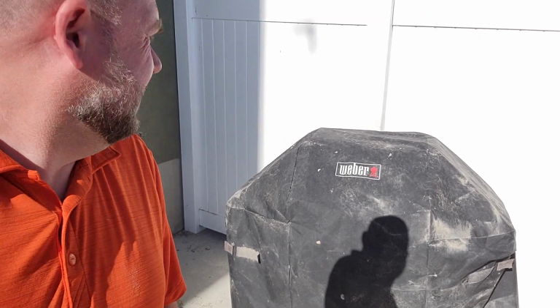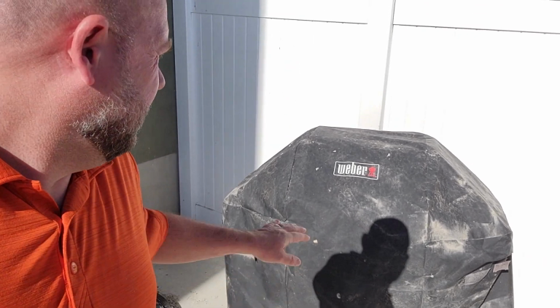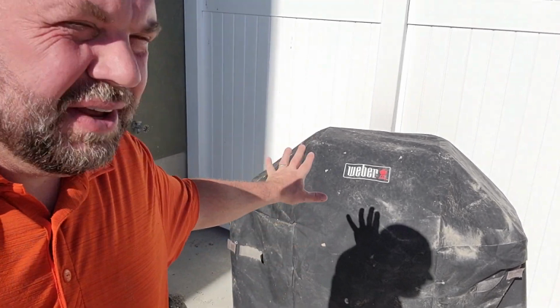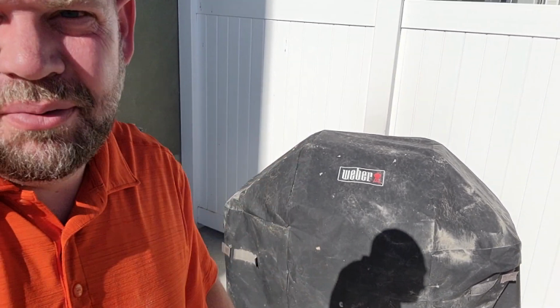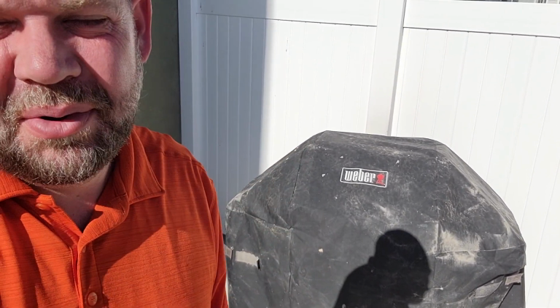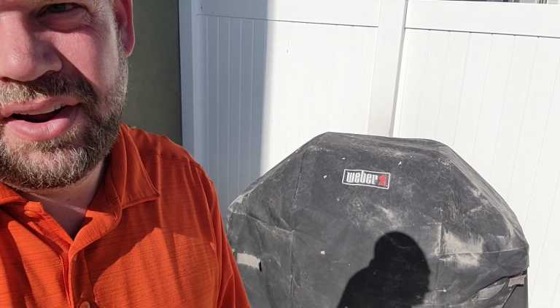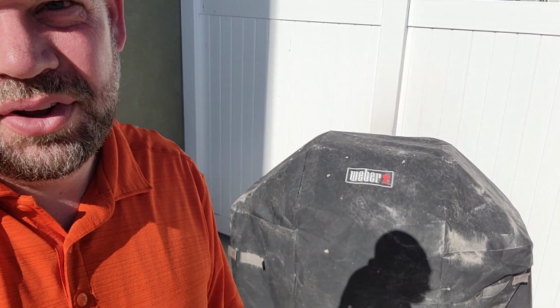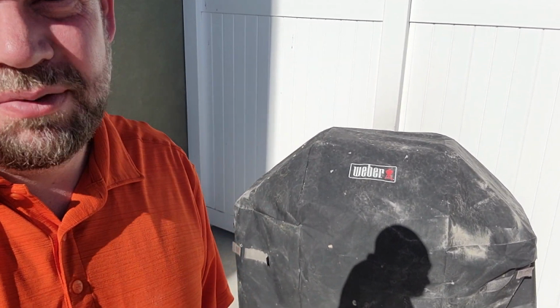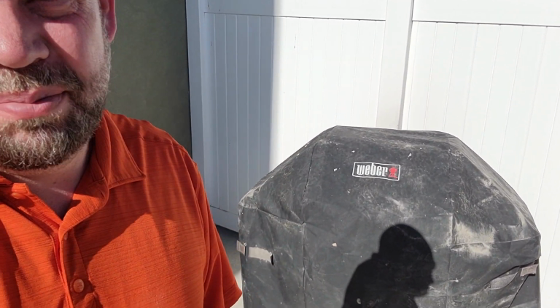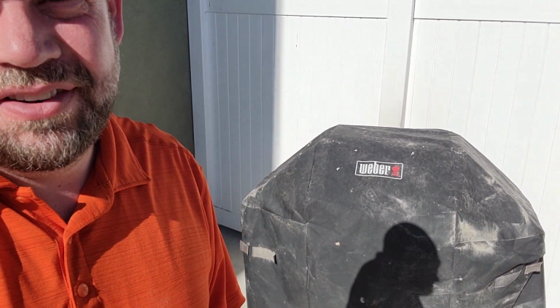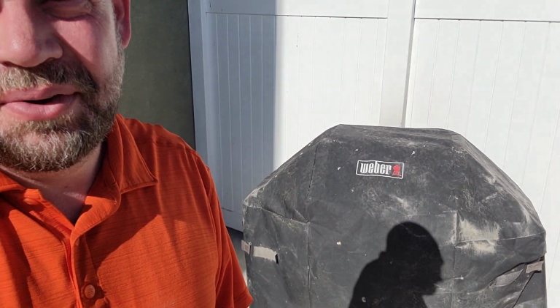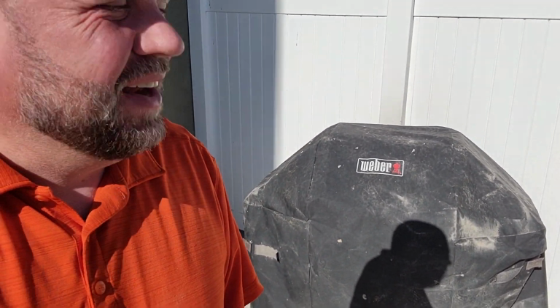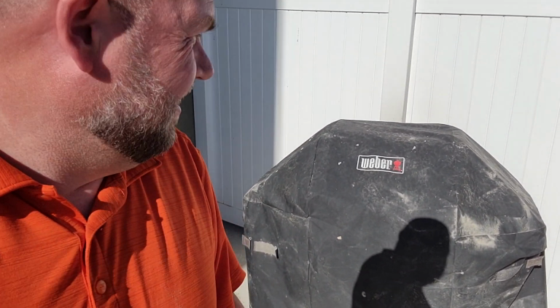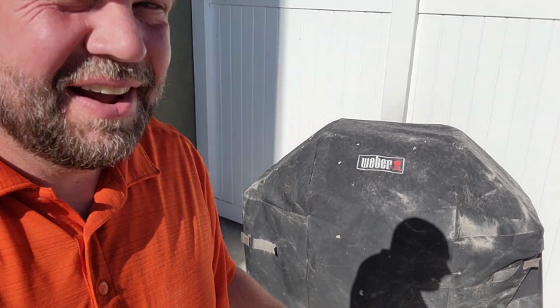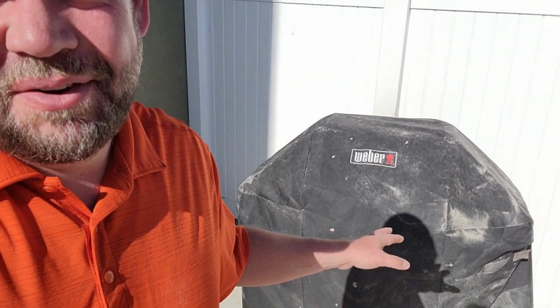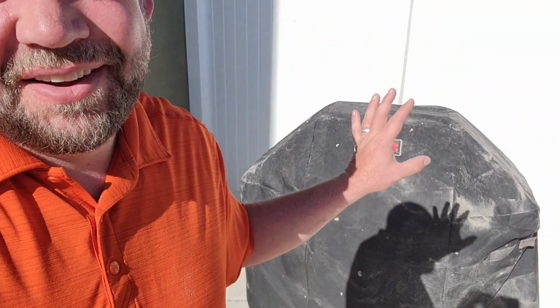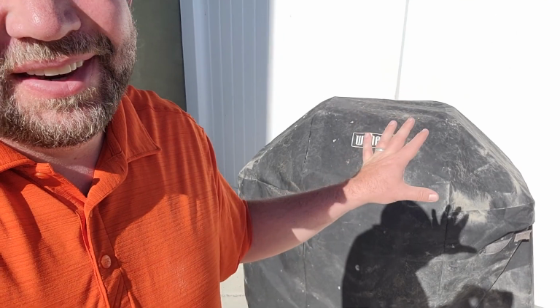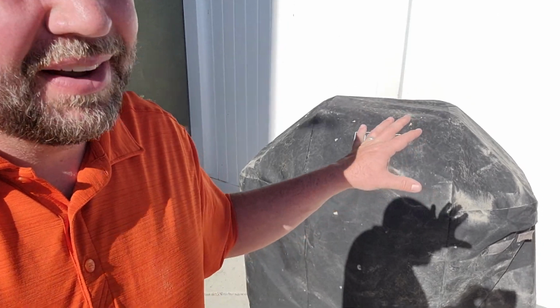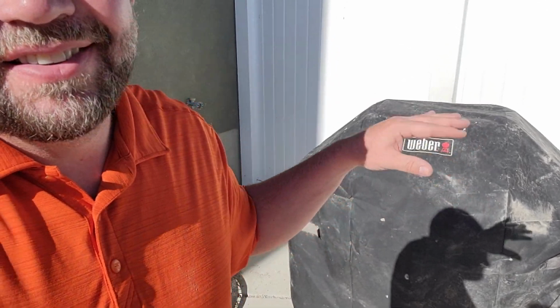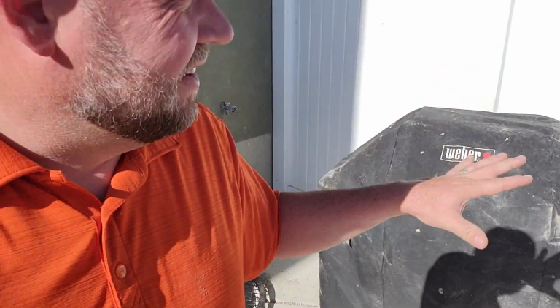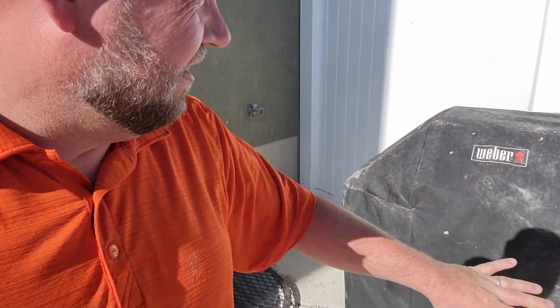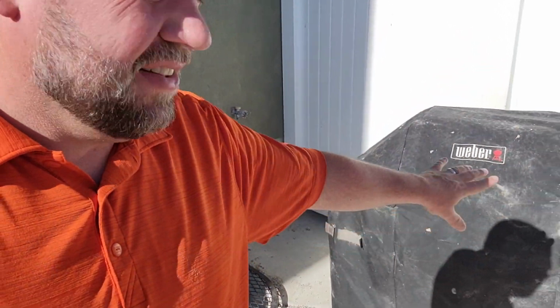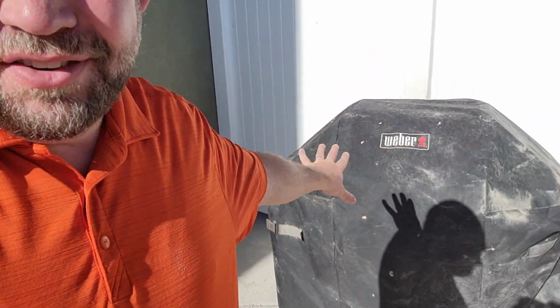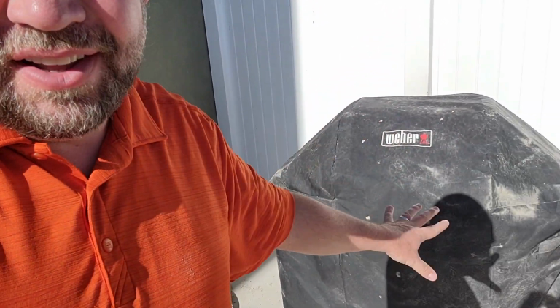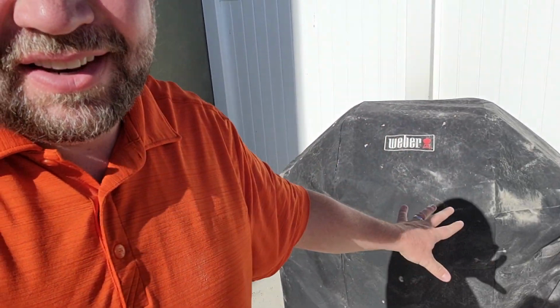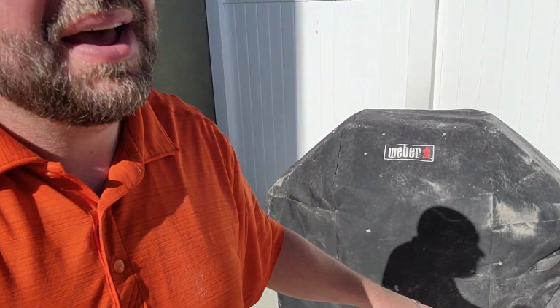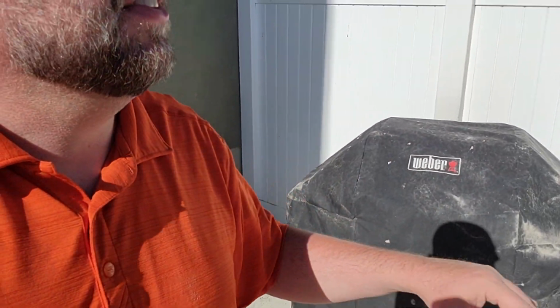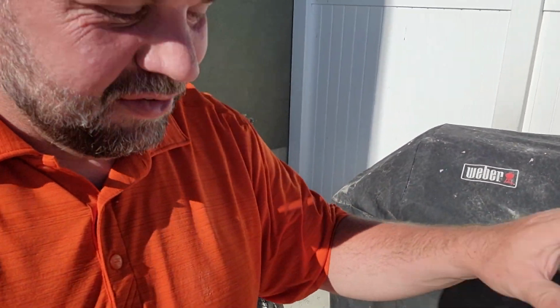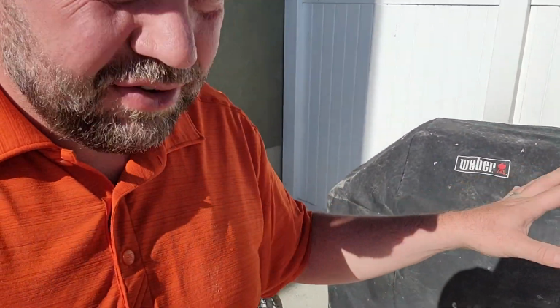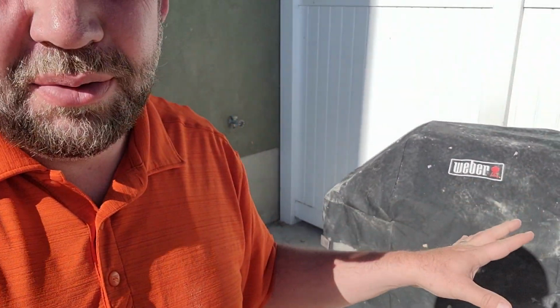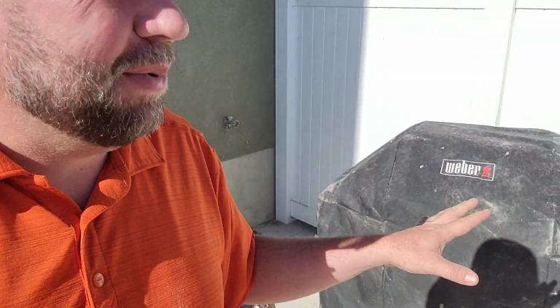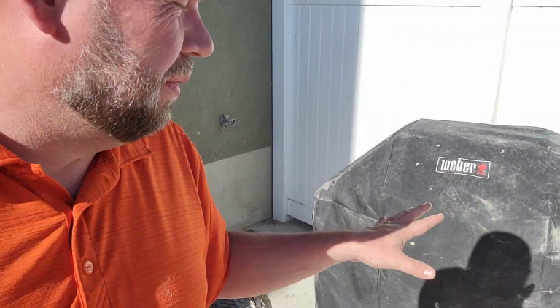Today we are looking at the Weber grill cover for the Spirit 2. This is the cover that we definitely need because it's dusty here — you can see dirt gets kicked up, and there's tons of birds here so we have bird poop.